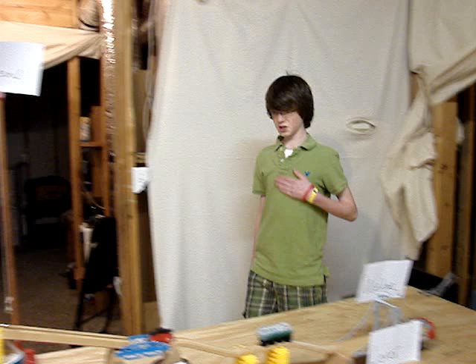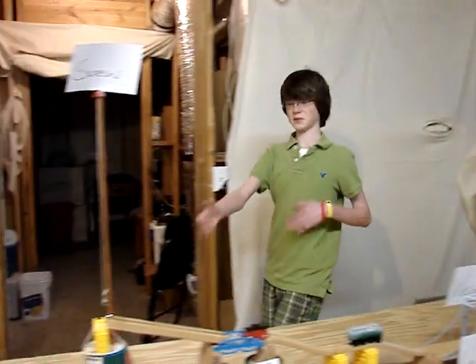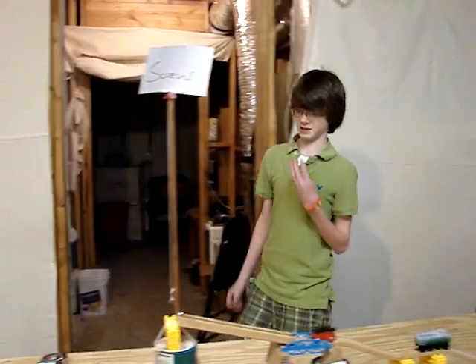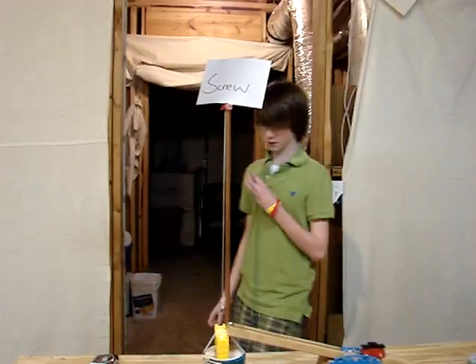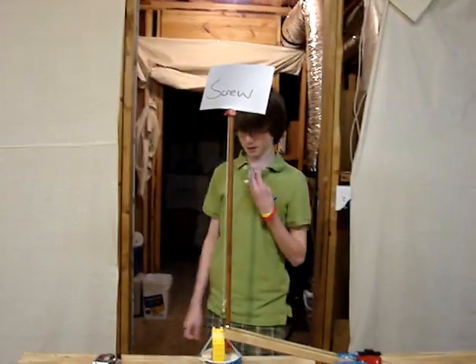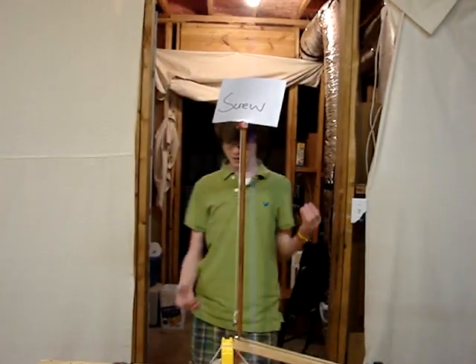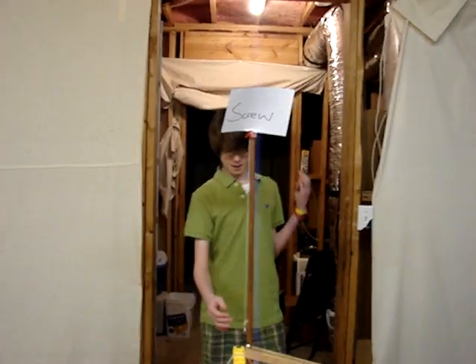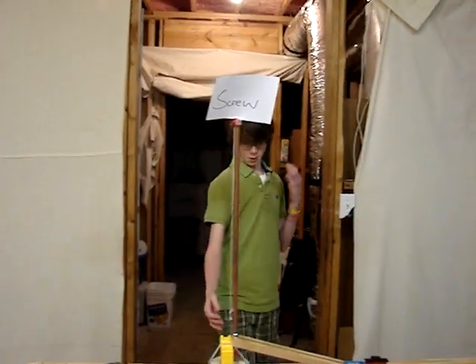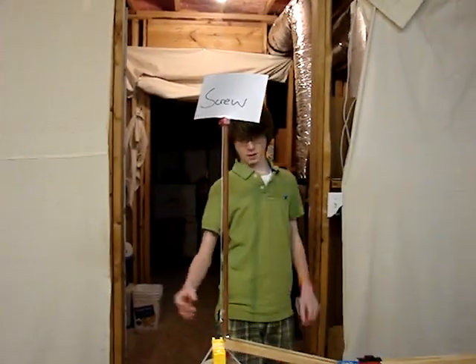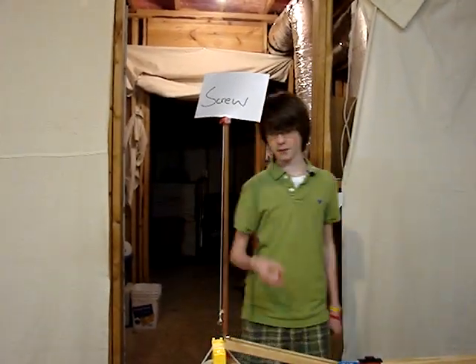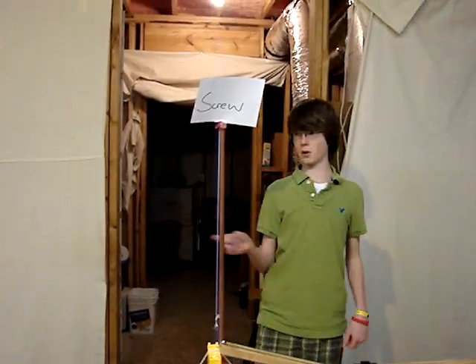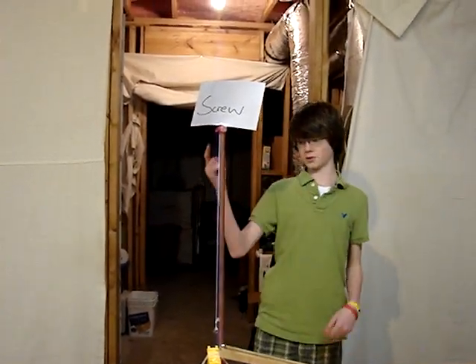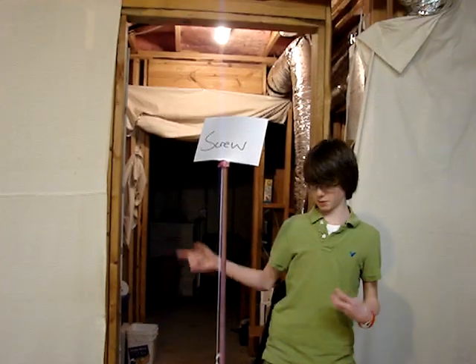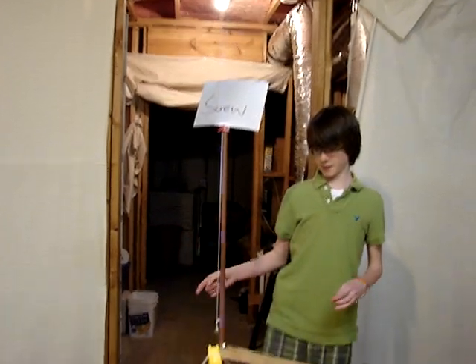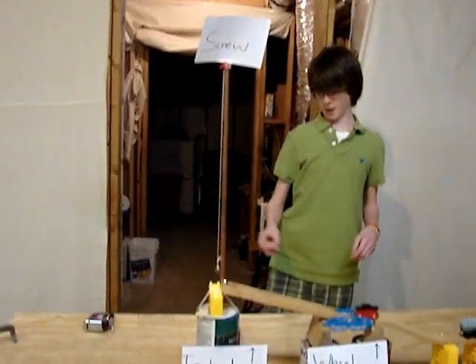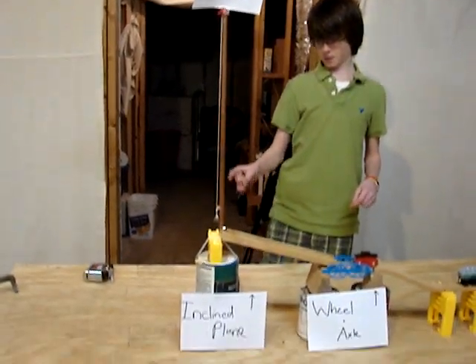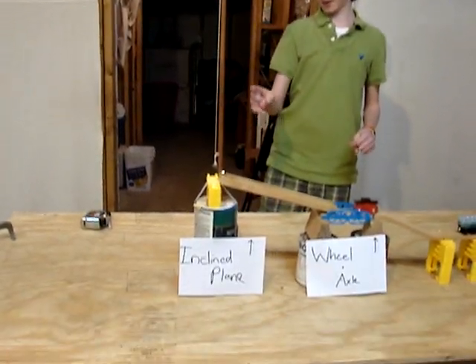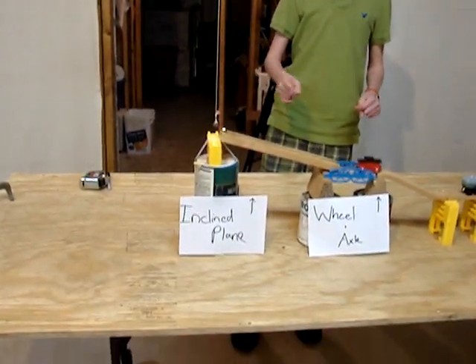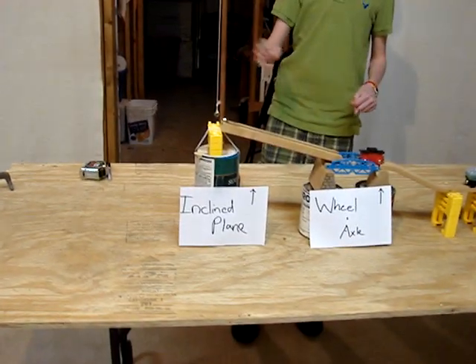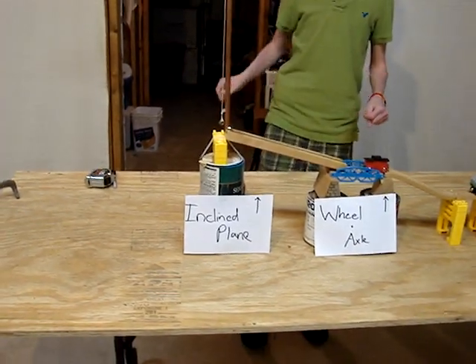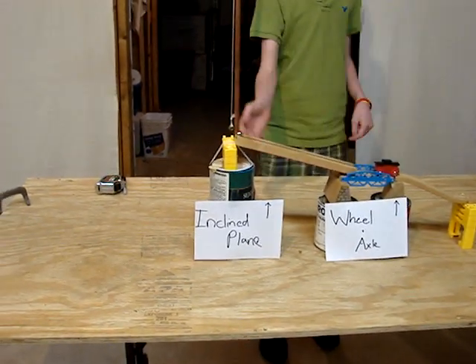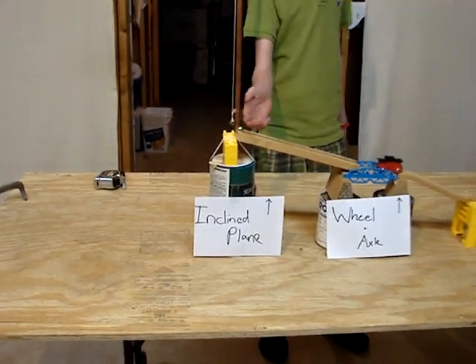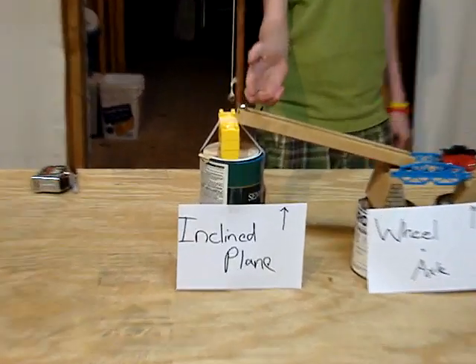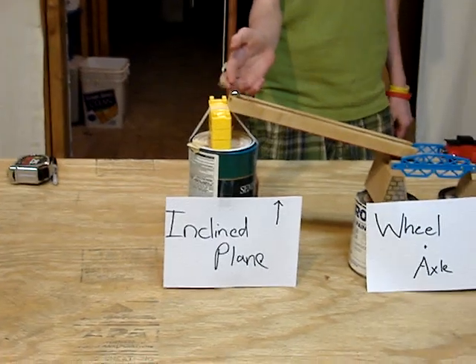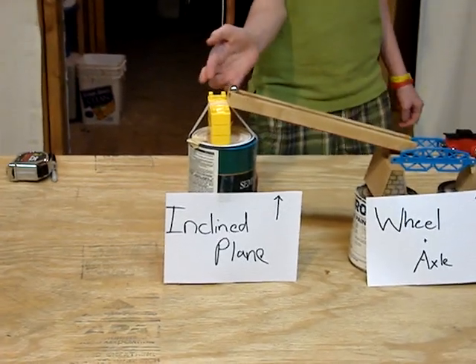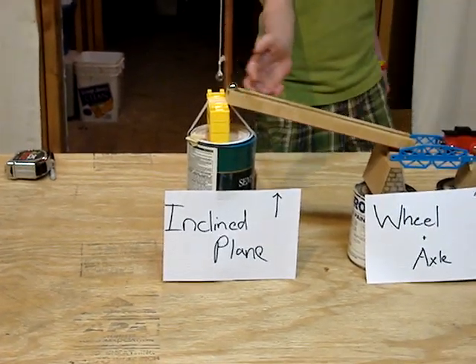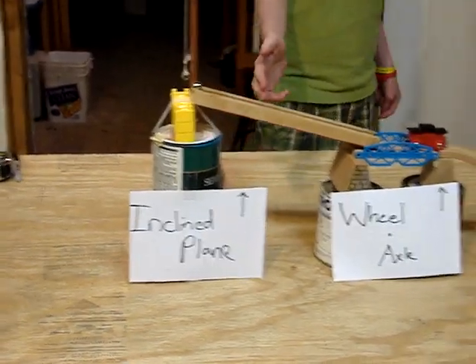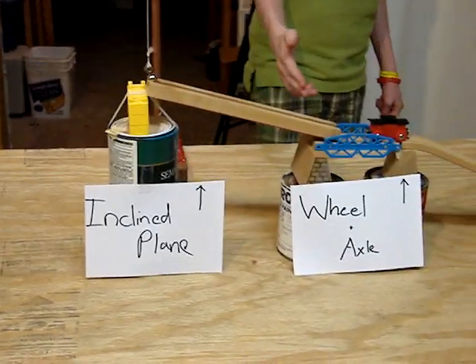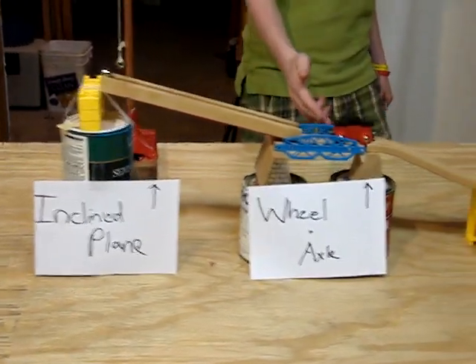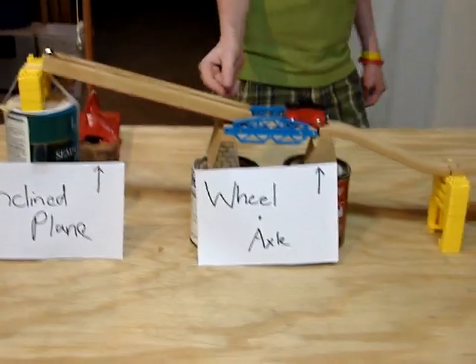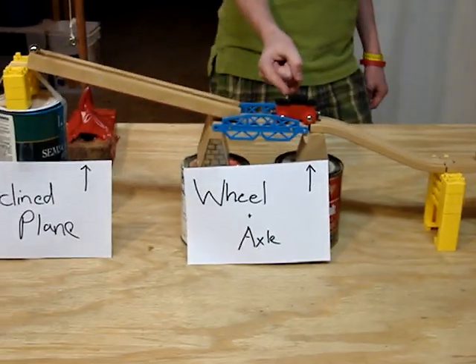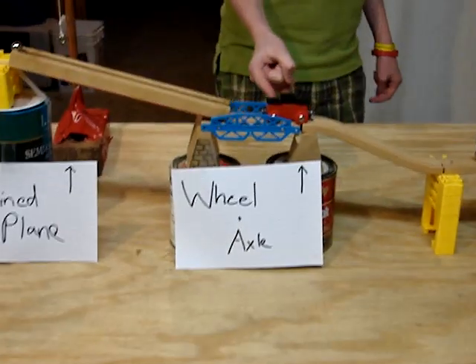Here's how this machine is going to work. The weight is going to wrap around the pole, which is a screw. It's going to wrap around one way and then it's going to unwrap itself. It's going to hit the marble, which is going to roll down the first incline plane.